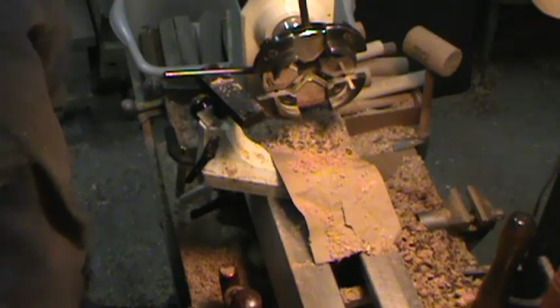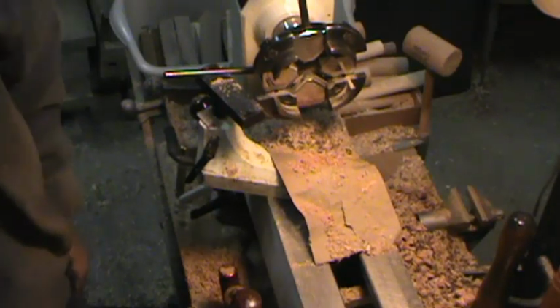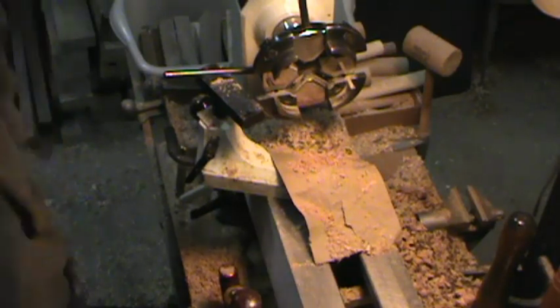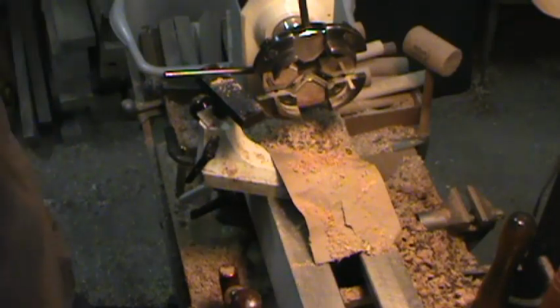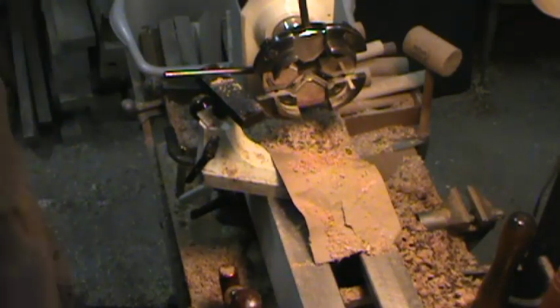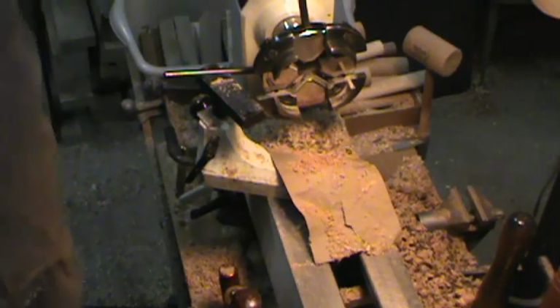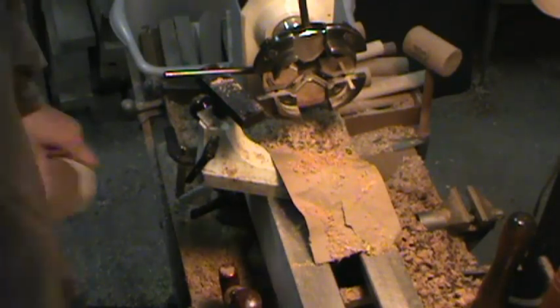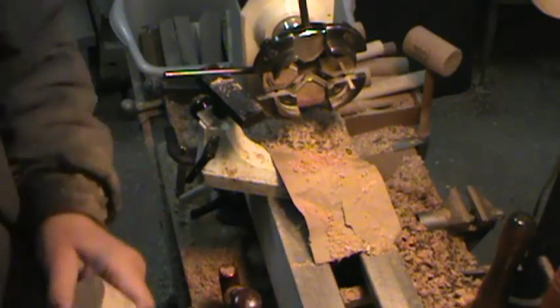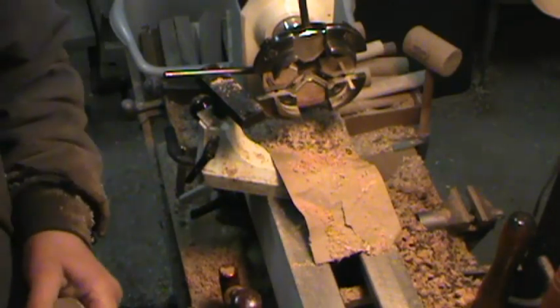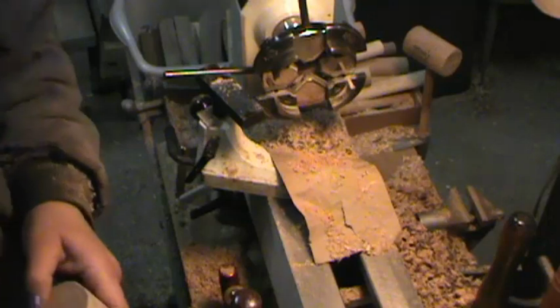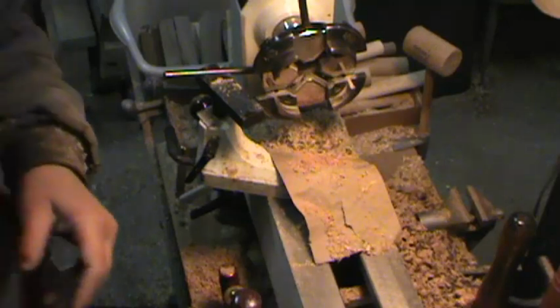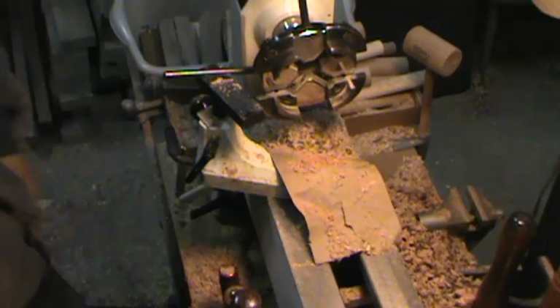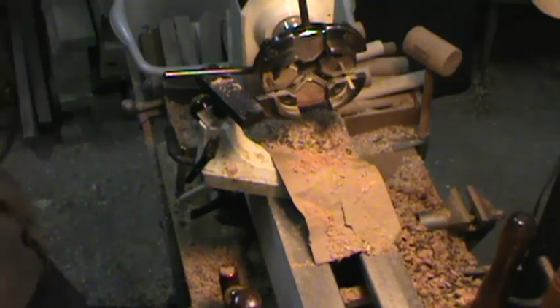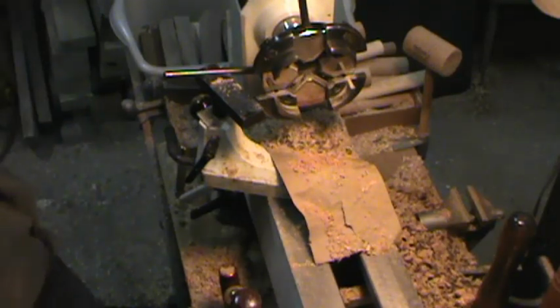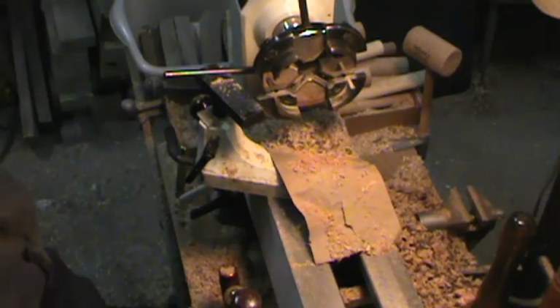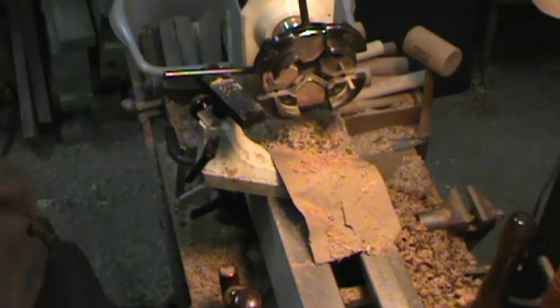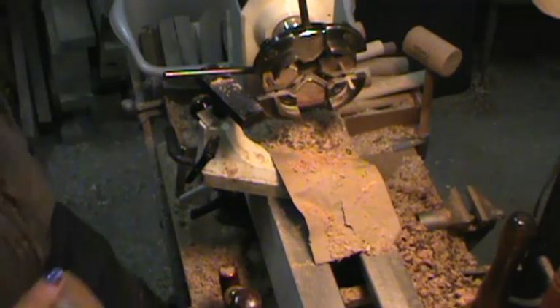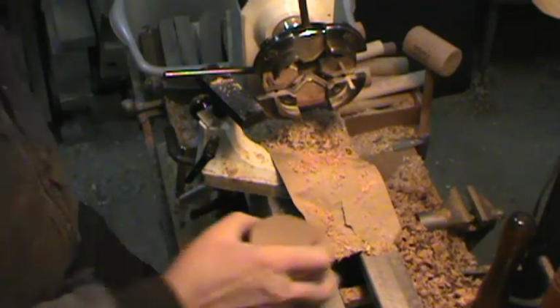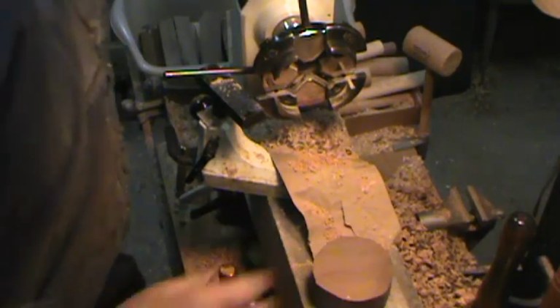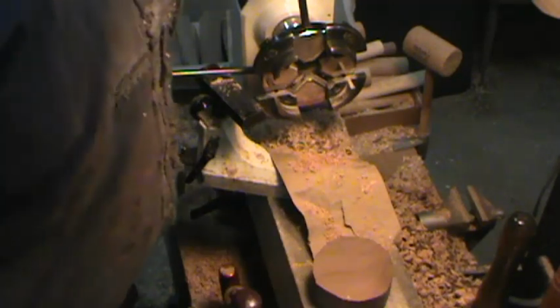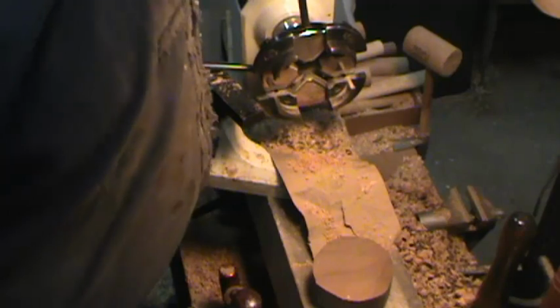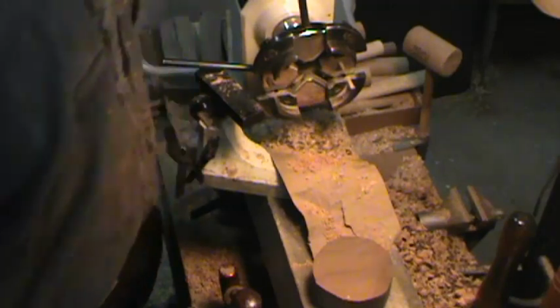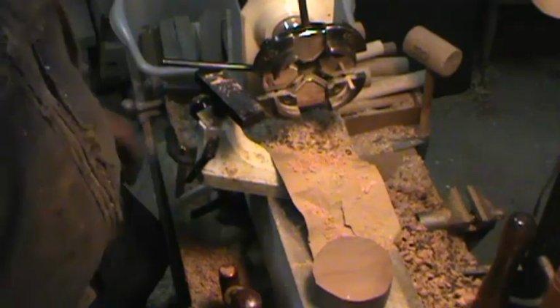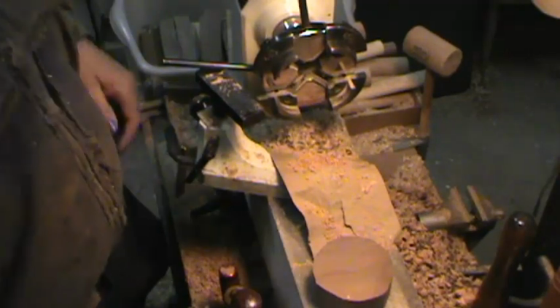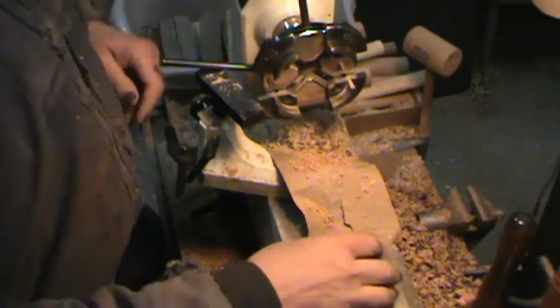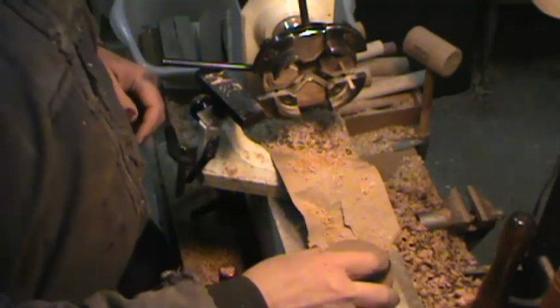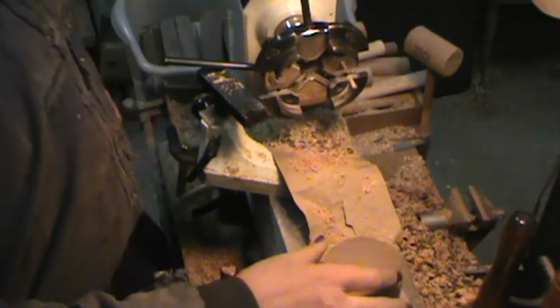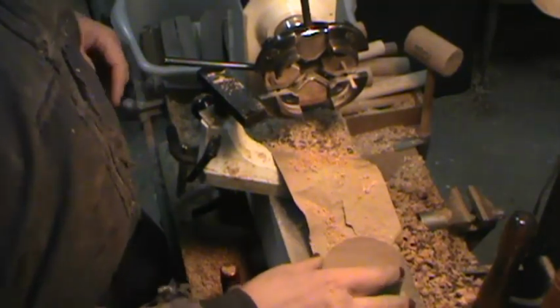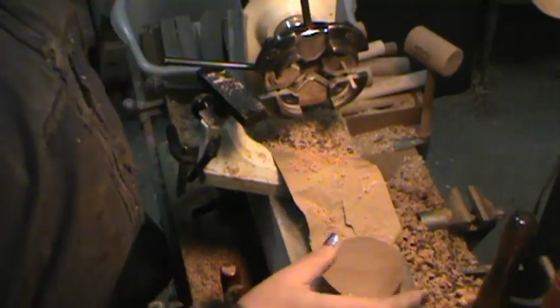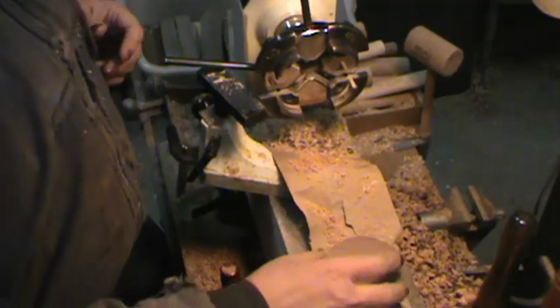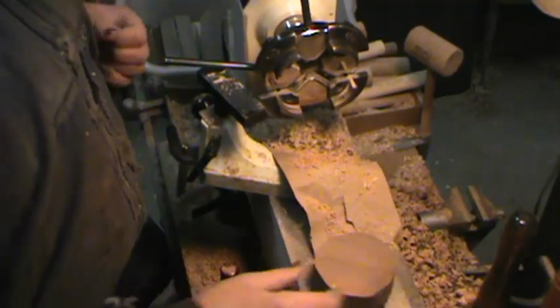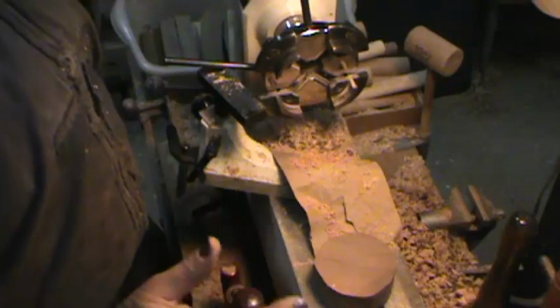Today I'm going to show you how I make my disposable faceplates. I call them disposable, but I don't consider them disposable once I get them done. I usually plan for them to last for a year or two, or until I tear them up — but that's why they're disposable.